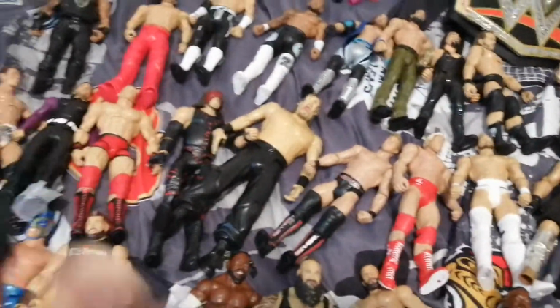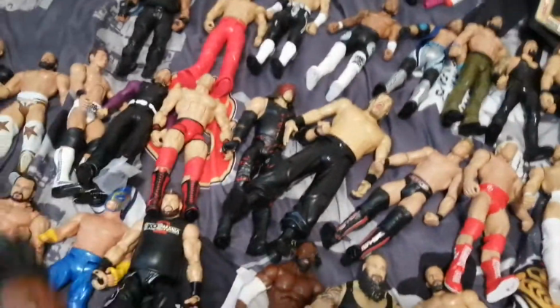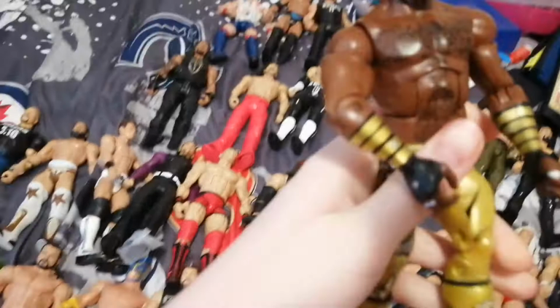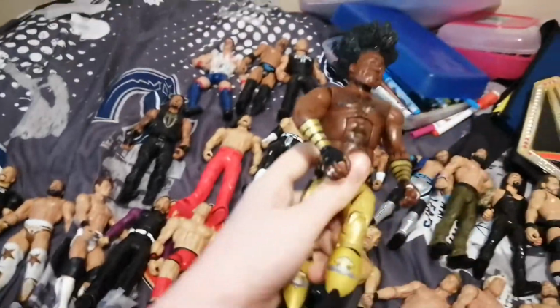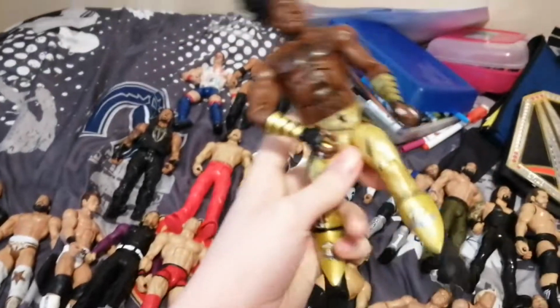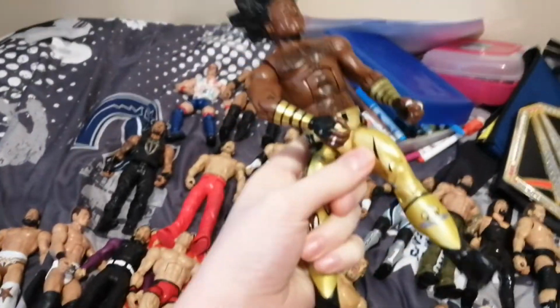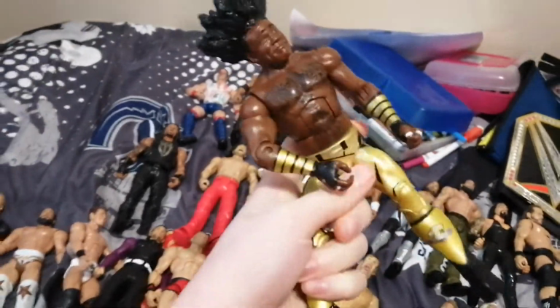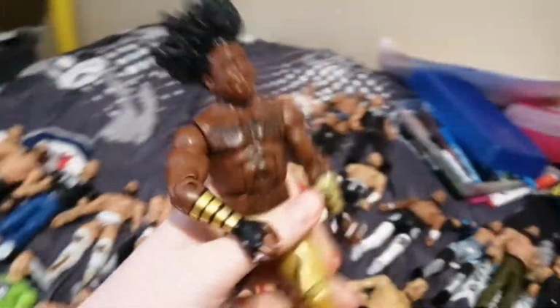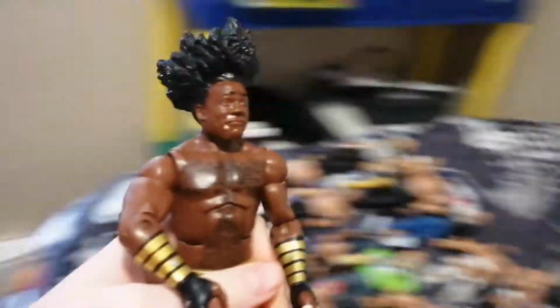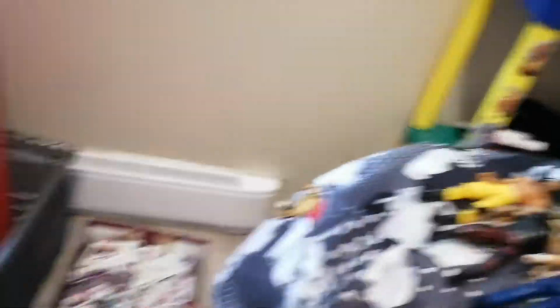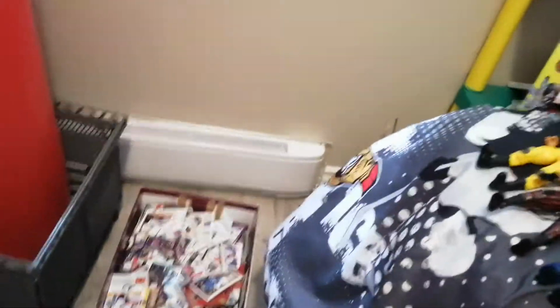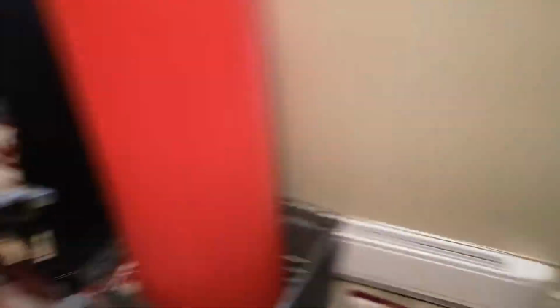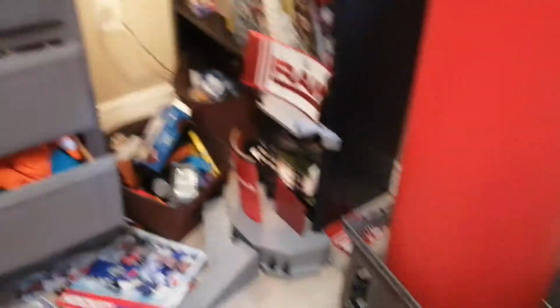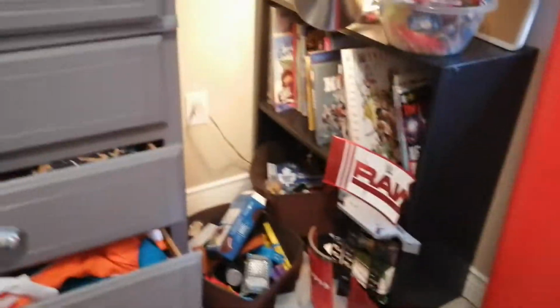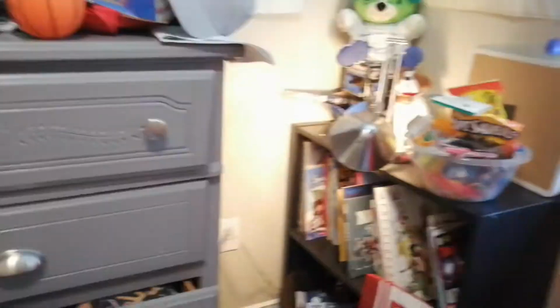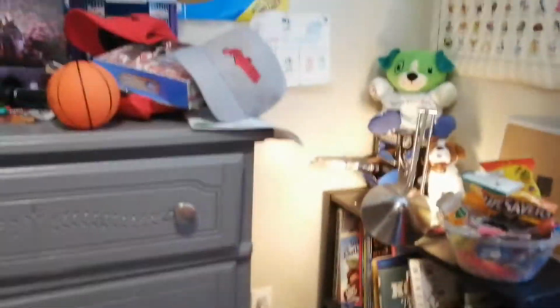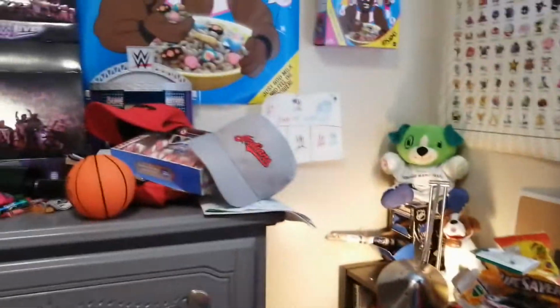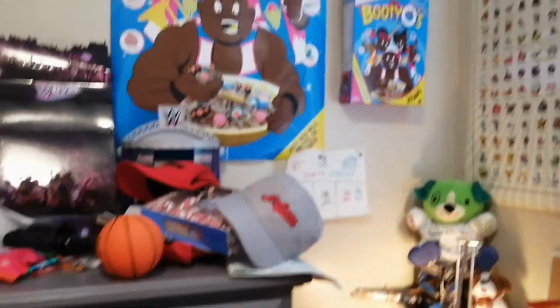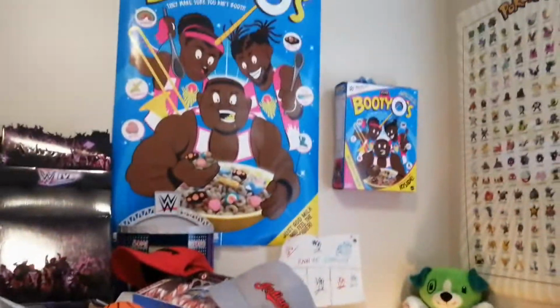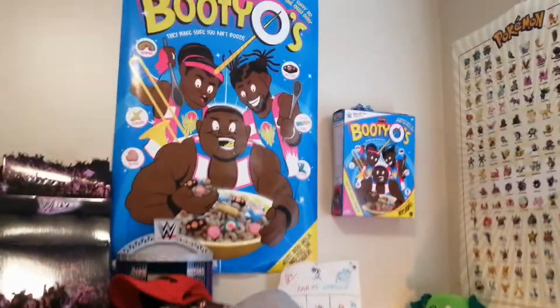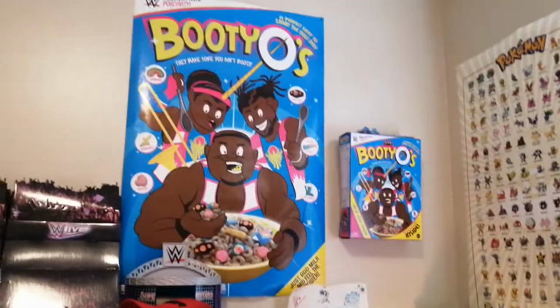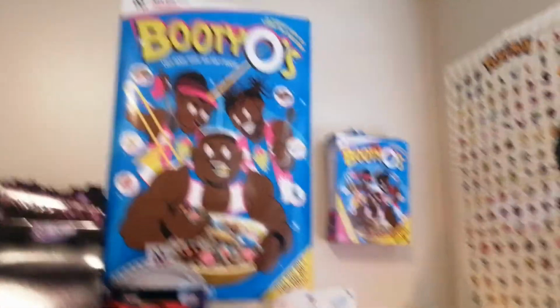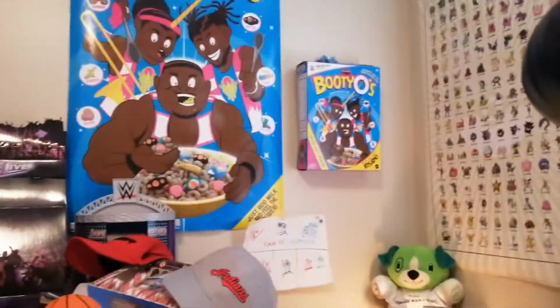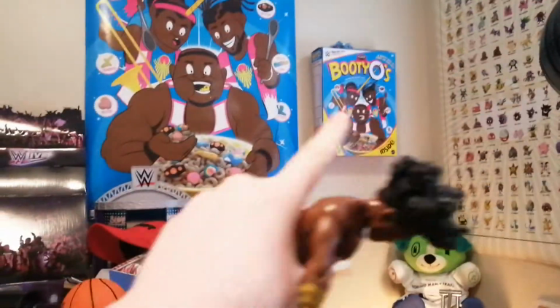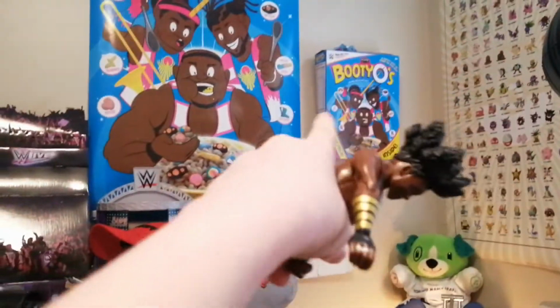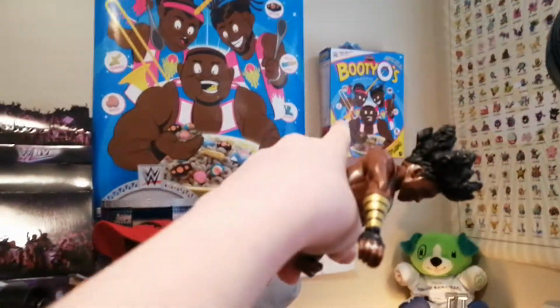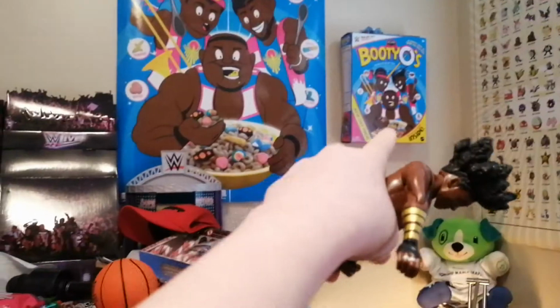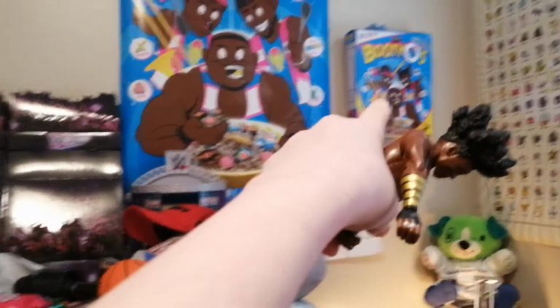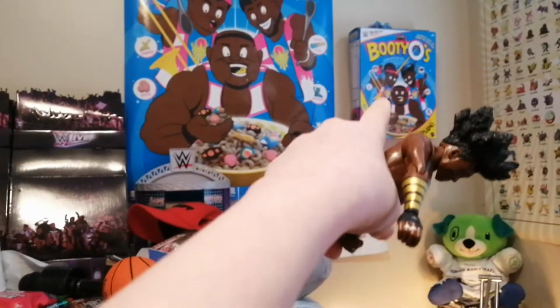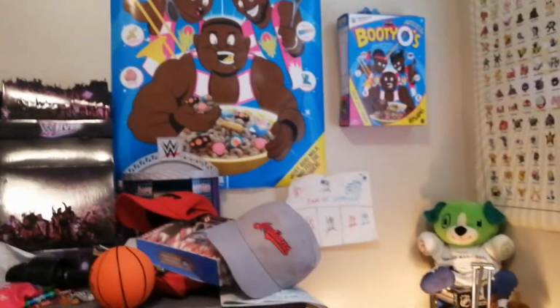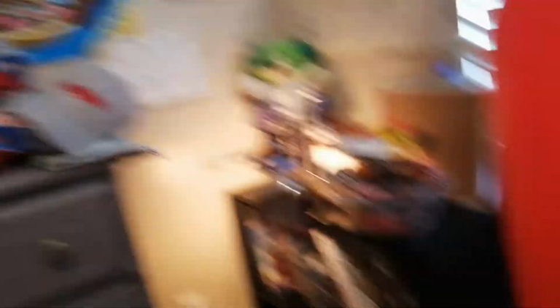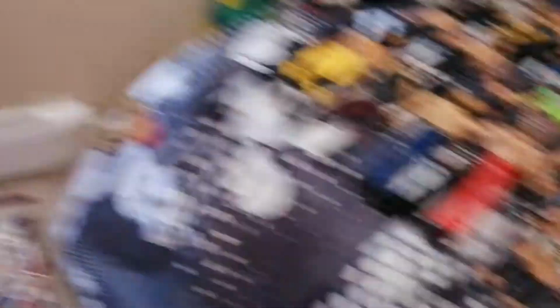We have Xavier Woods Elite, and this Xavier Woods came with a Kofi Kingston and Big E, and it came with that Booty O's box that came with the Elite figures there.